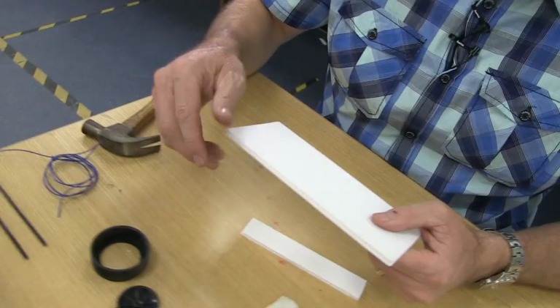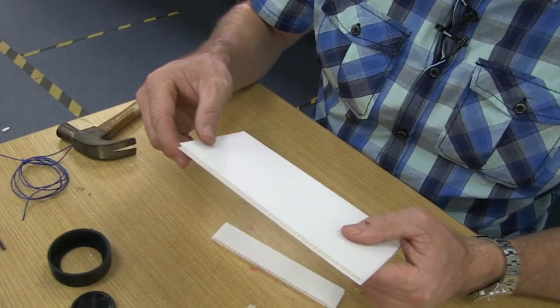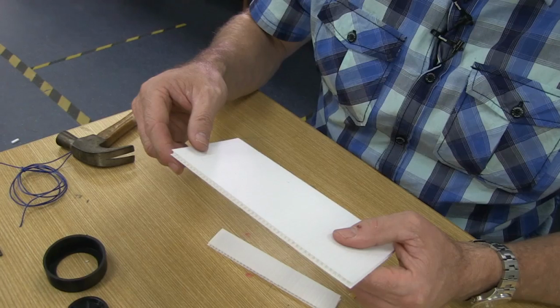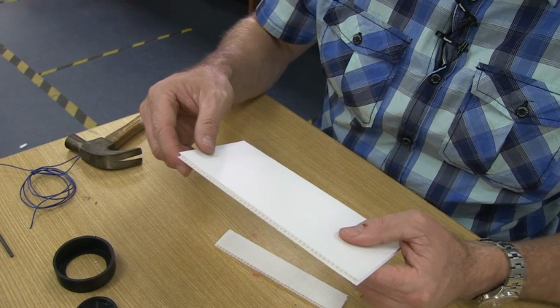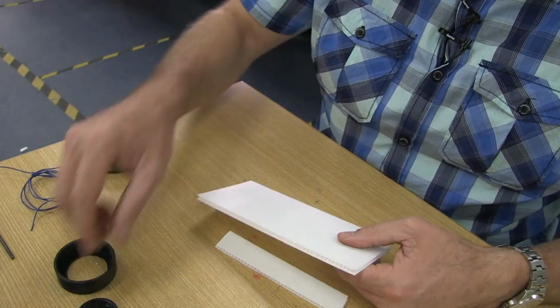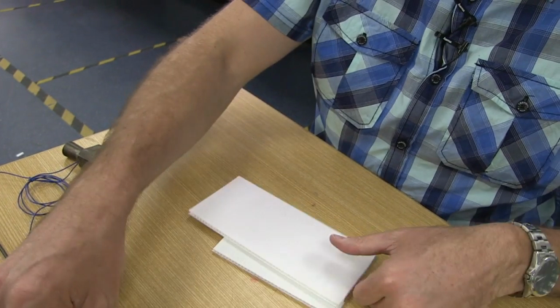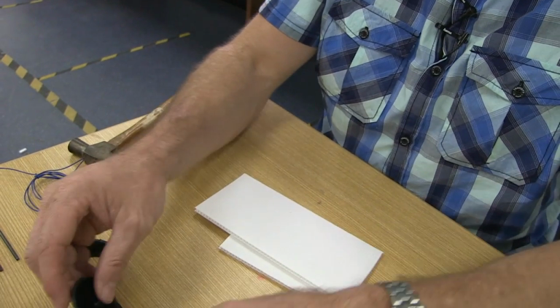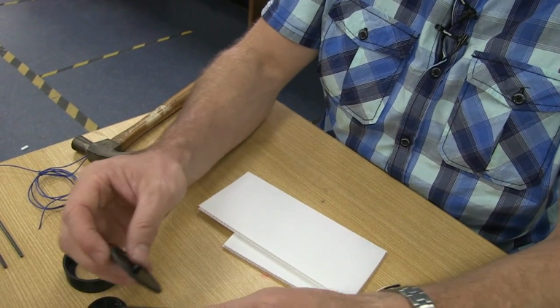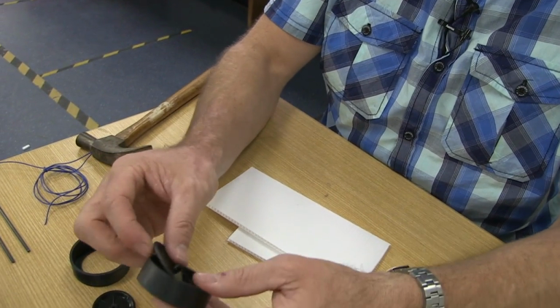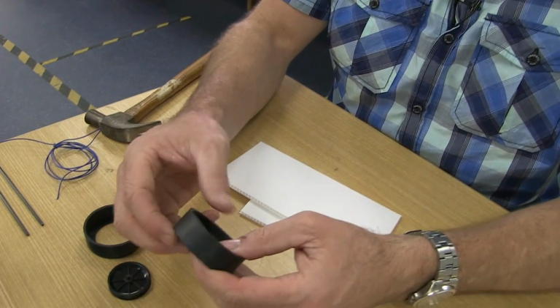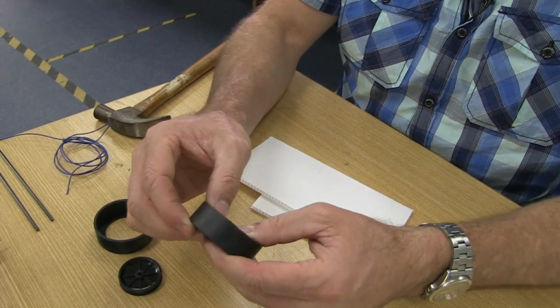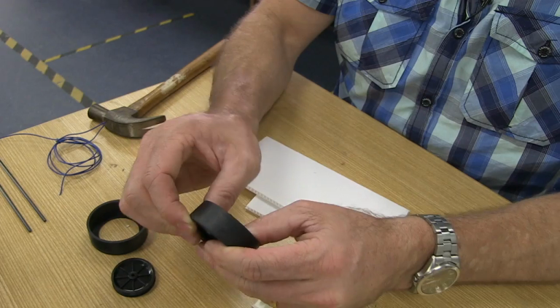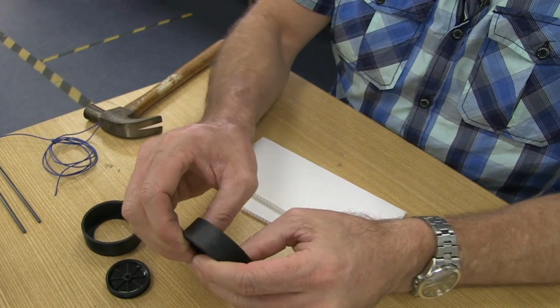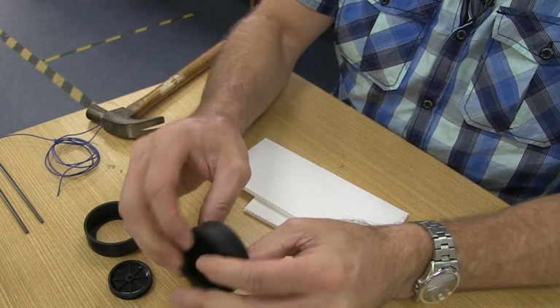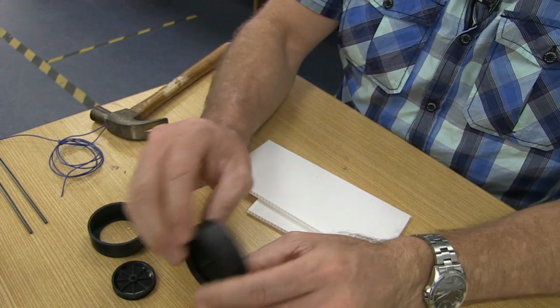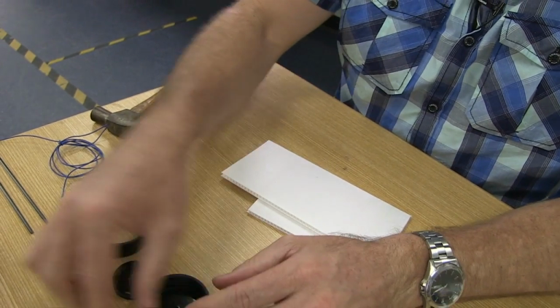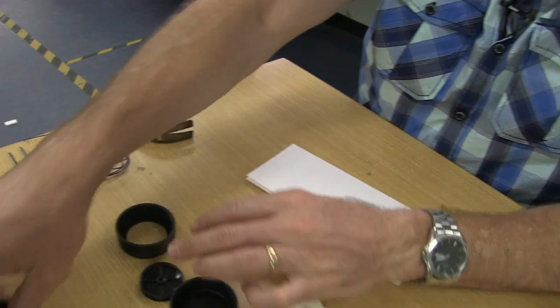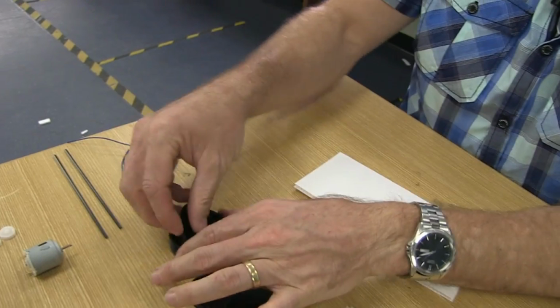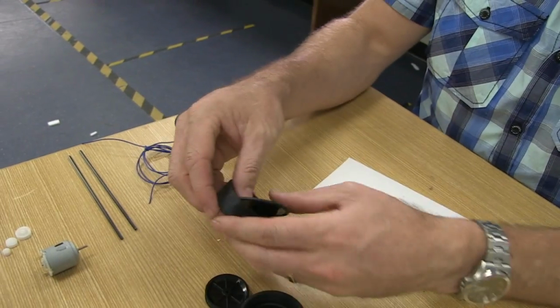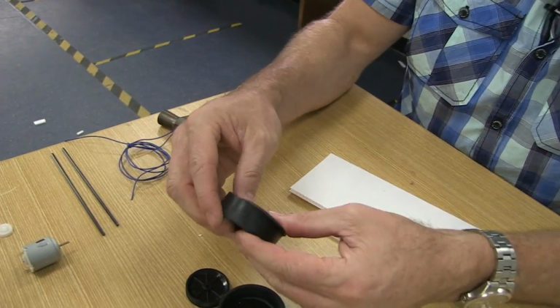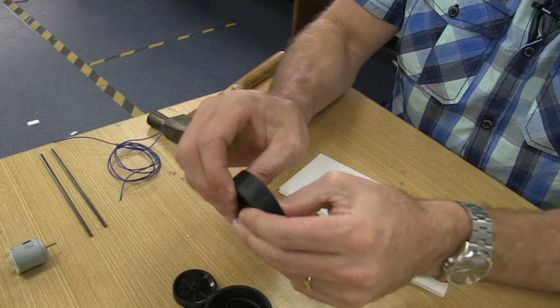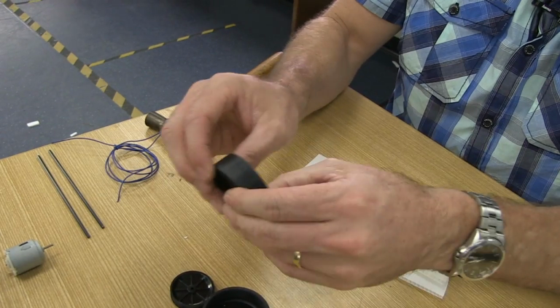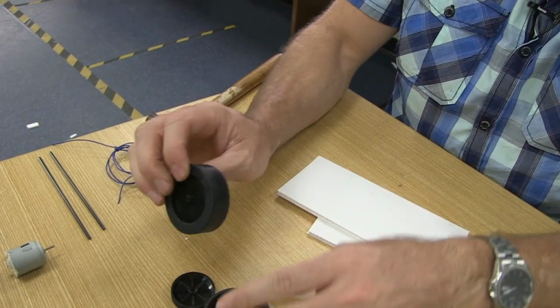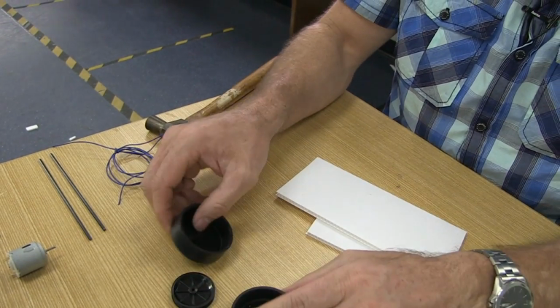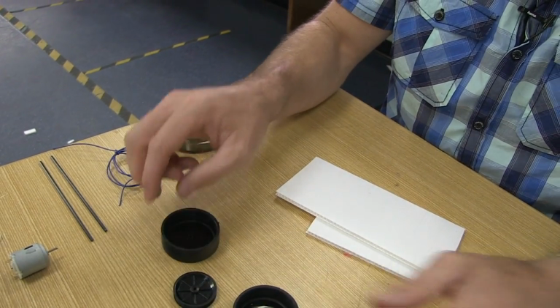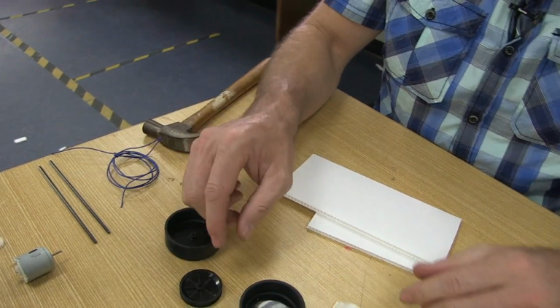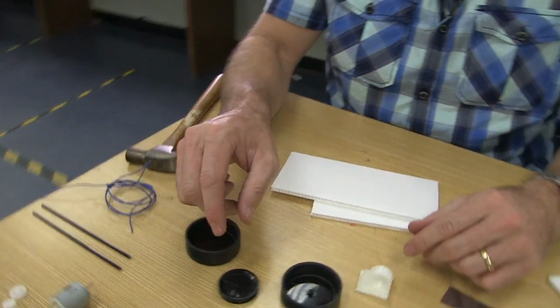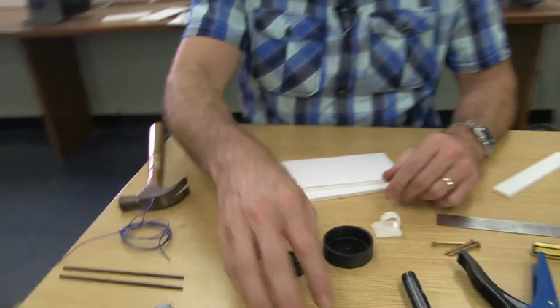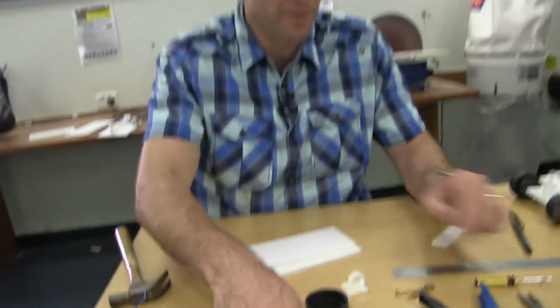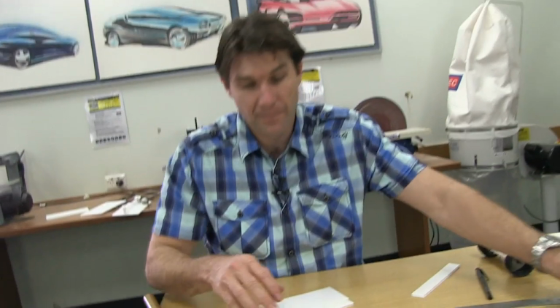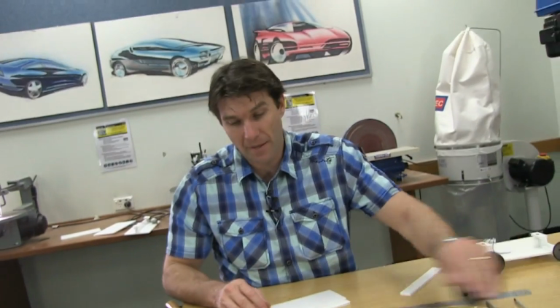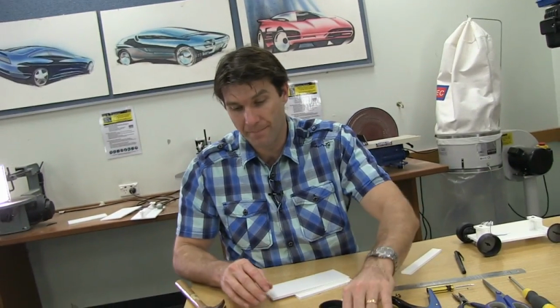Let's put together our wheels. We take a wheel and a tyre and push them in together, like so. Then the same for the other one. We've only got two tyres, so we leave the other wheels with nothing on them.